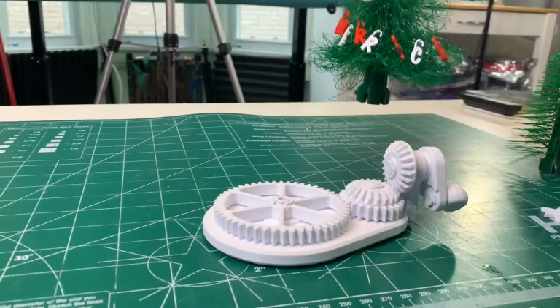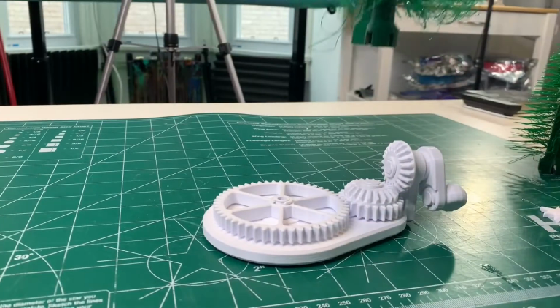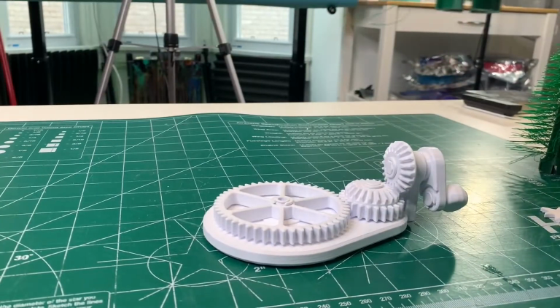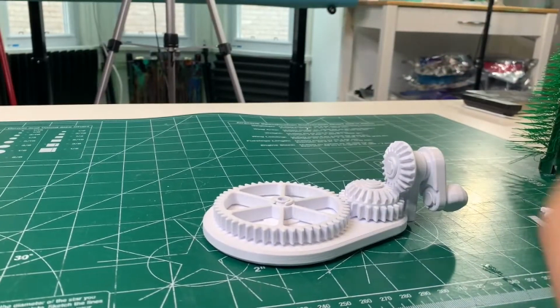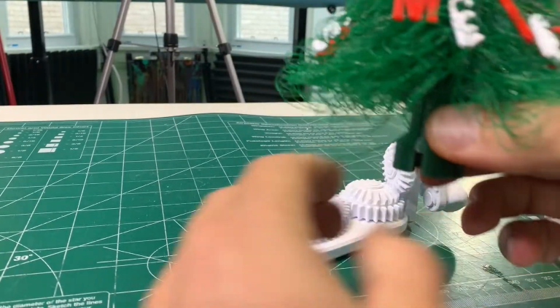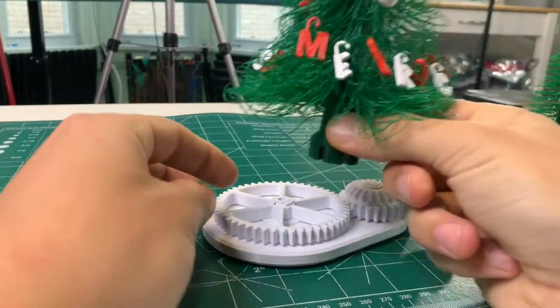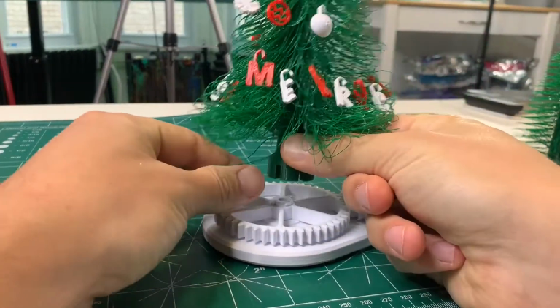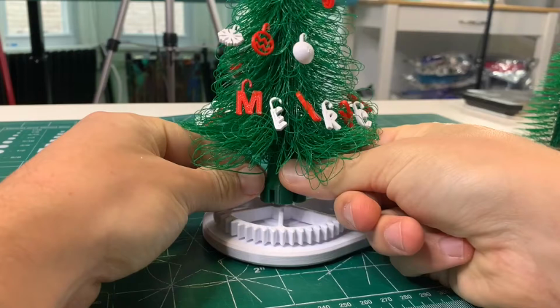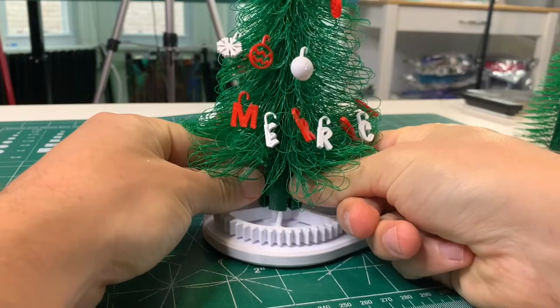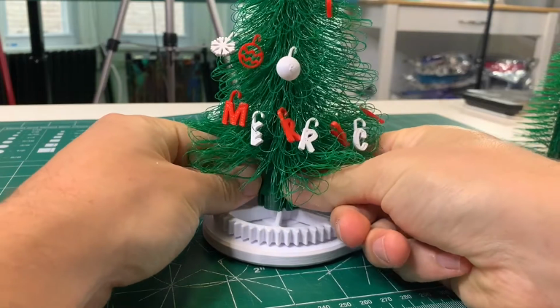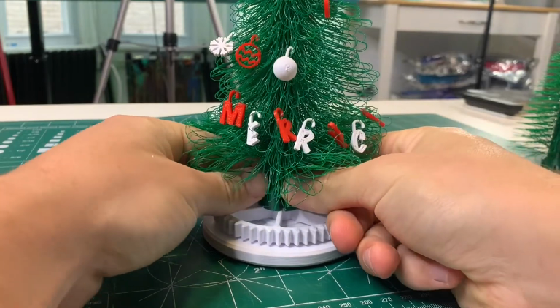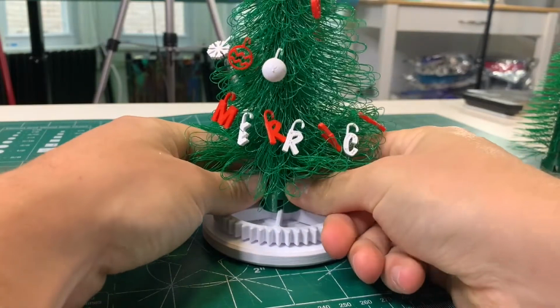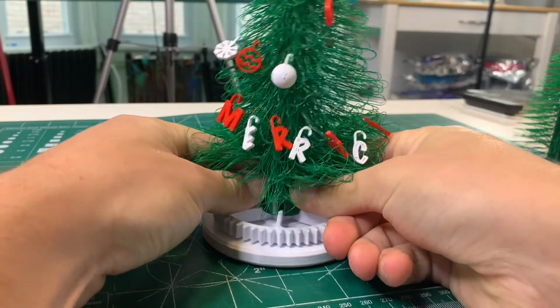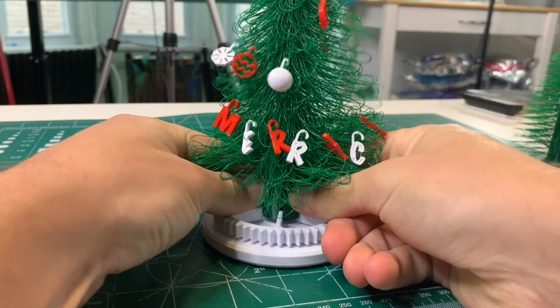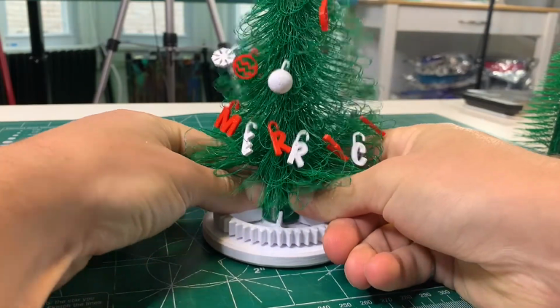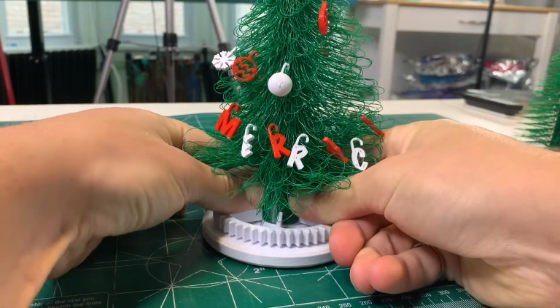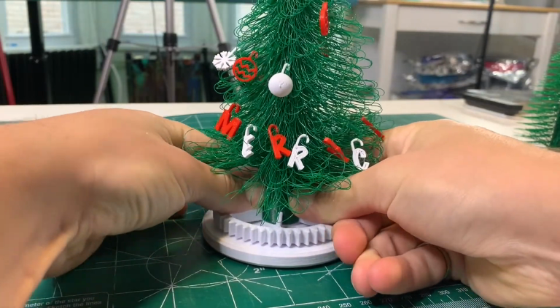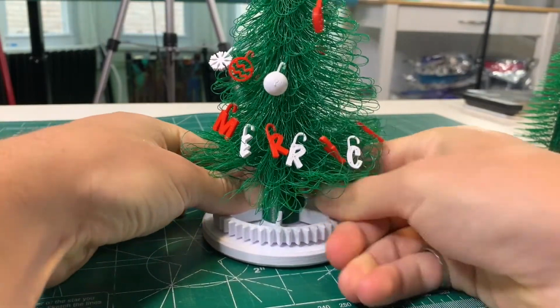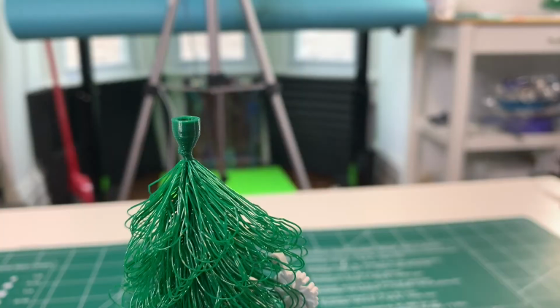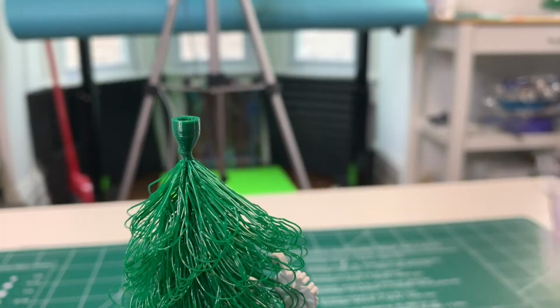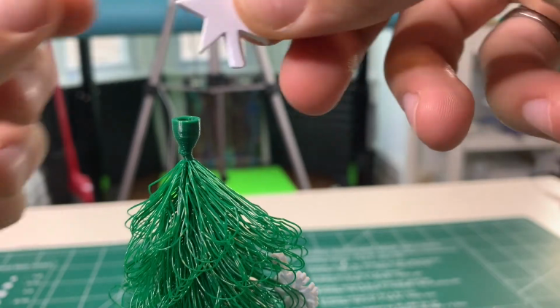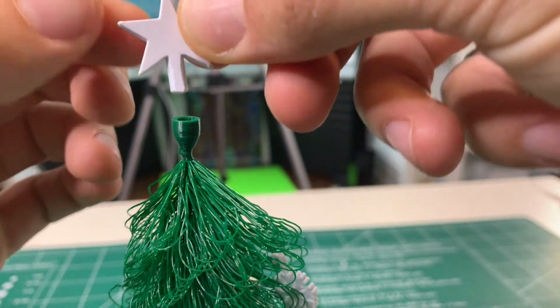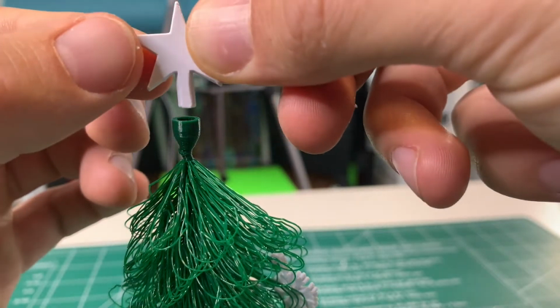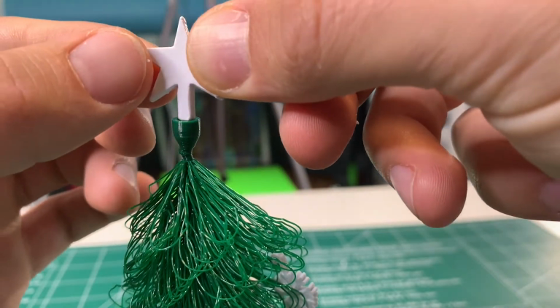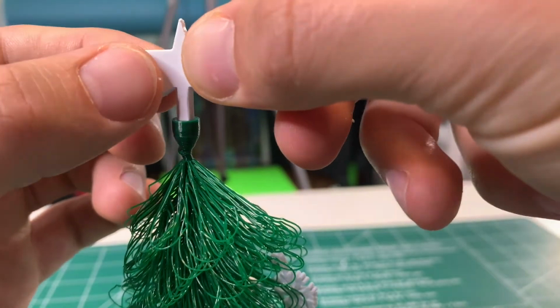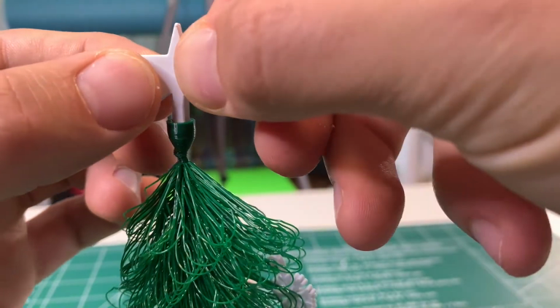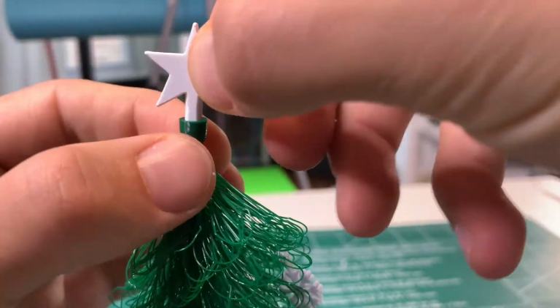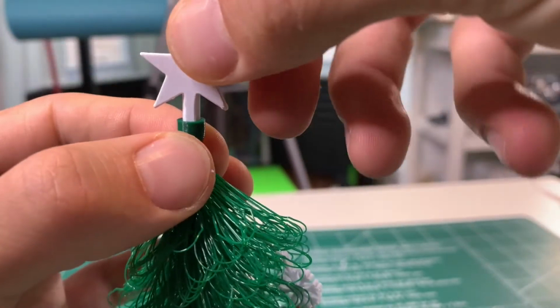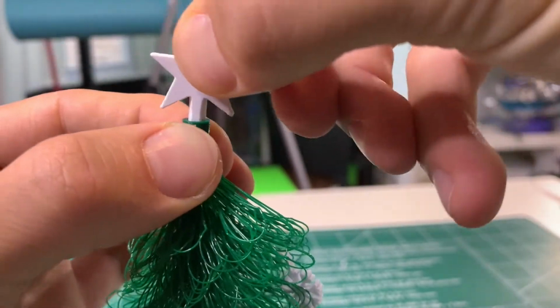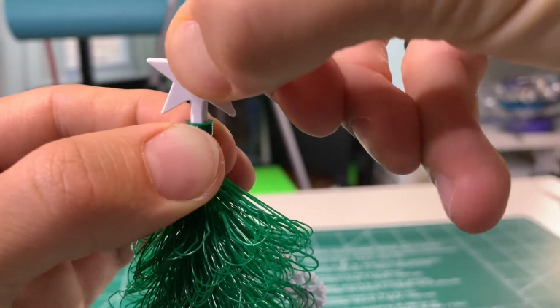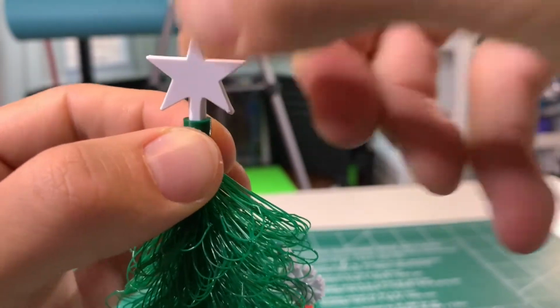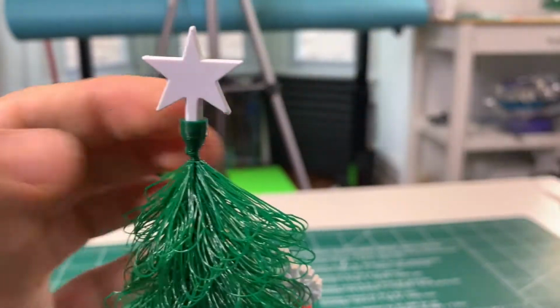Now you can pop the tree on. It just pops over the top of the C-clamp onto the big gear. Push it down until it's set, and then you can attach the star, which just presses into the top piece of the tree. This is the same for either tree design.